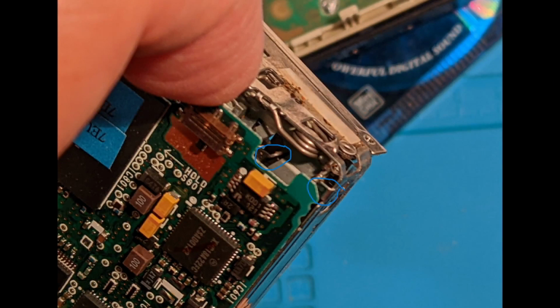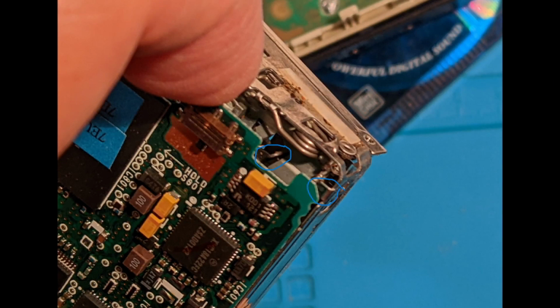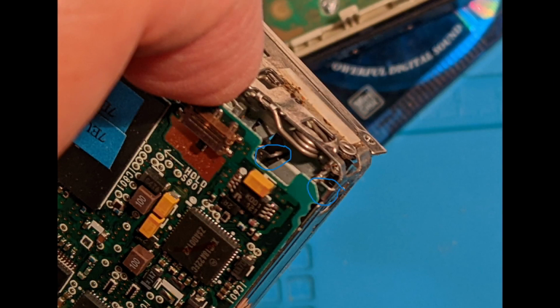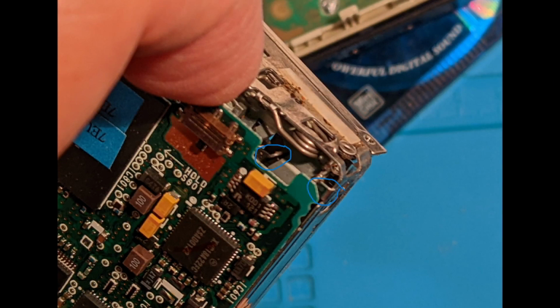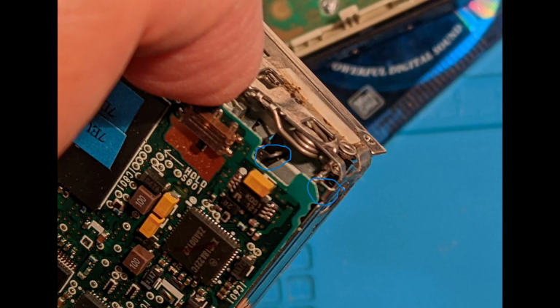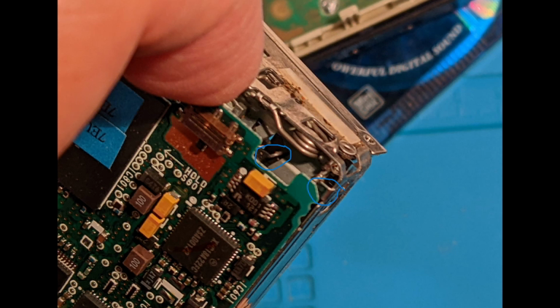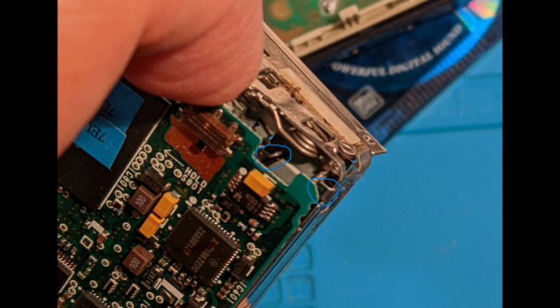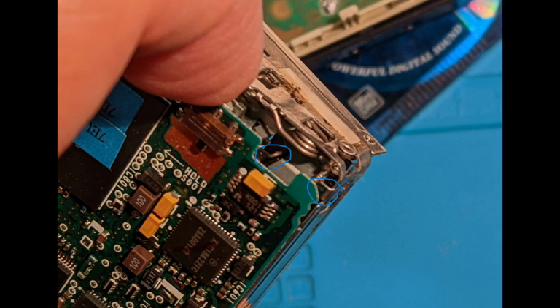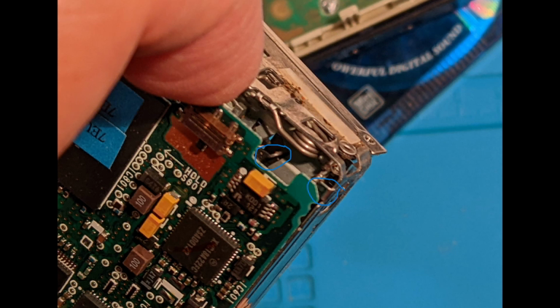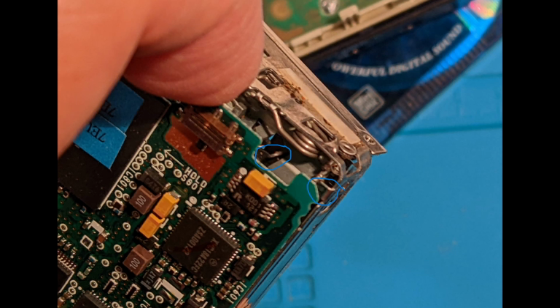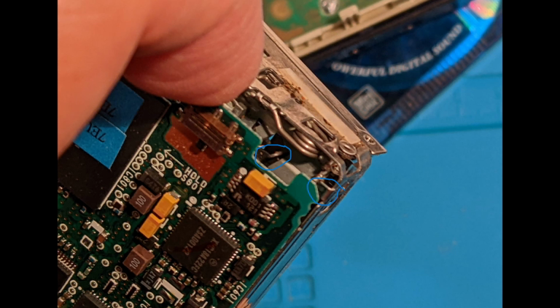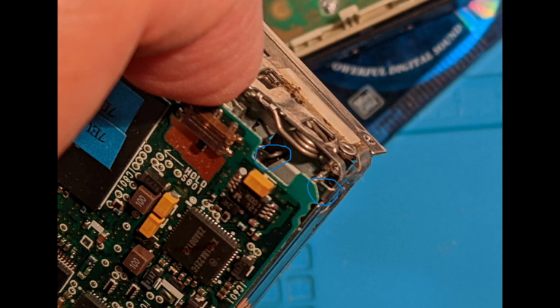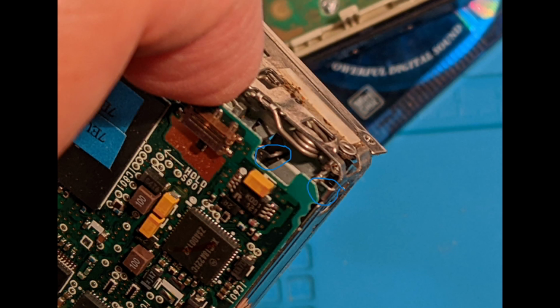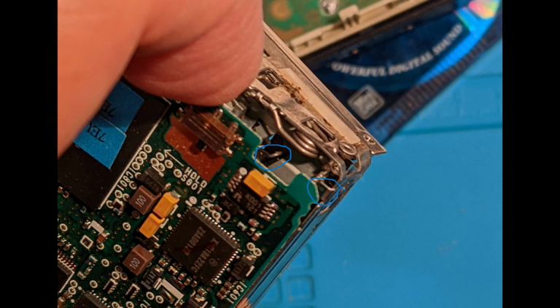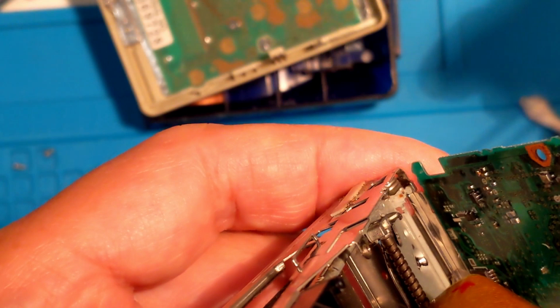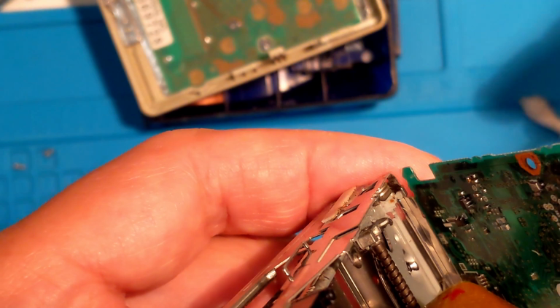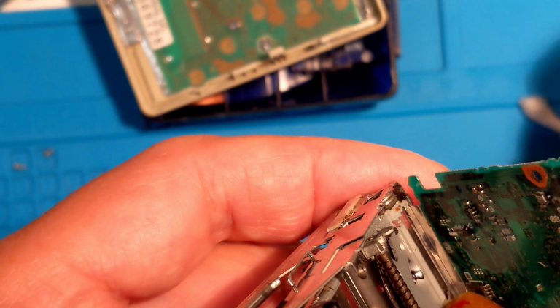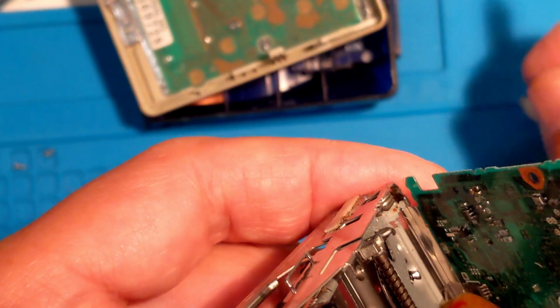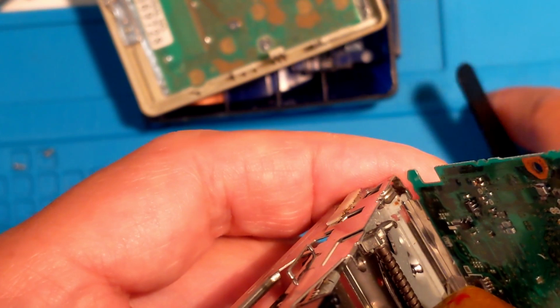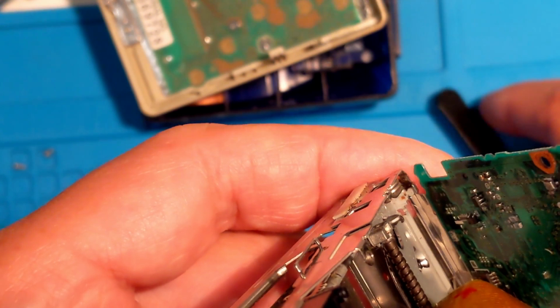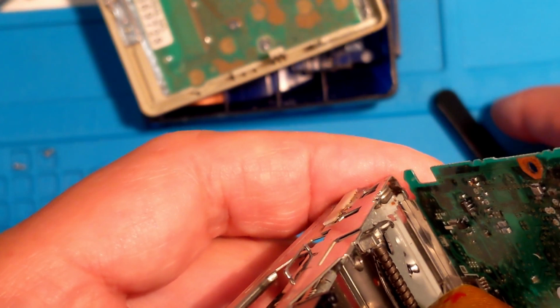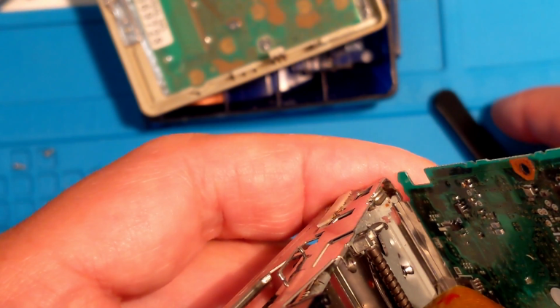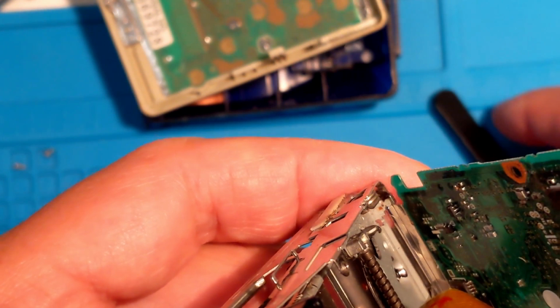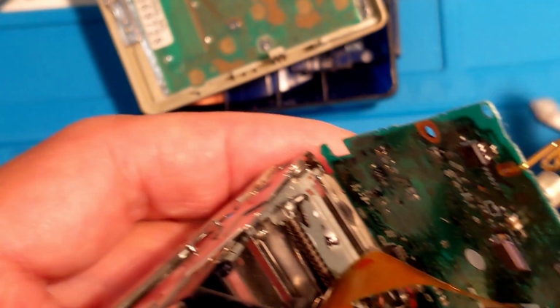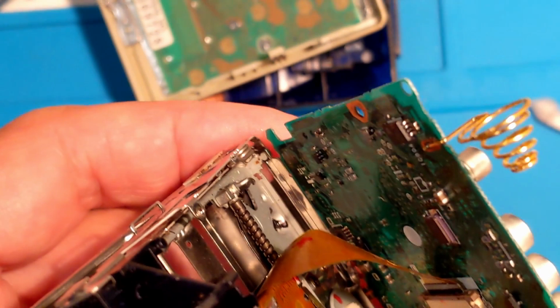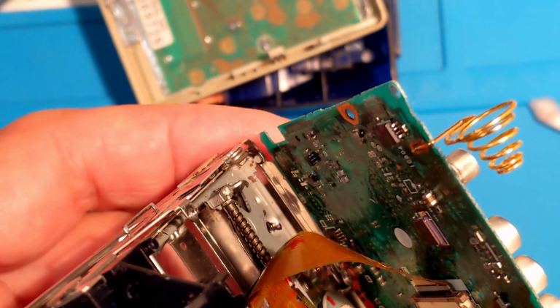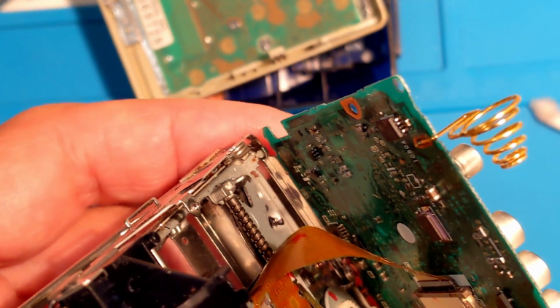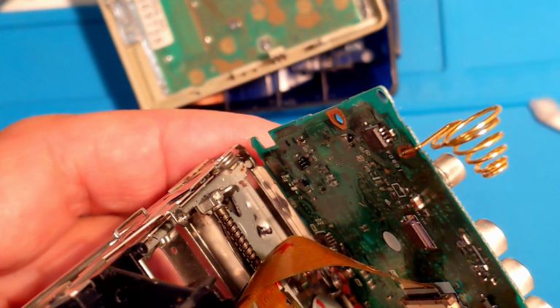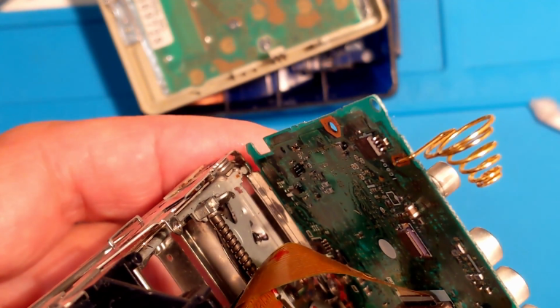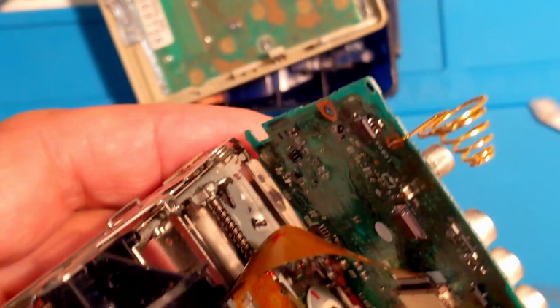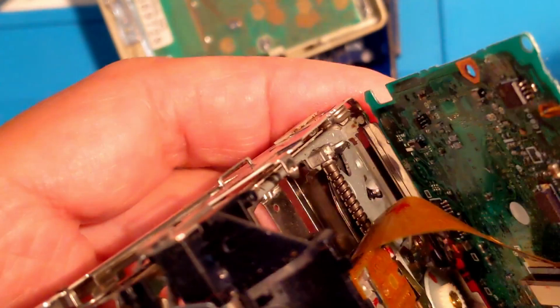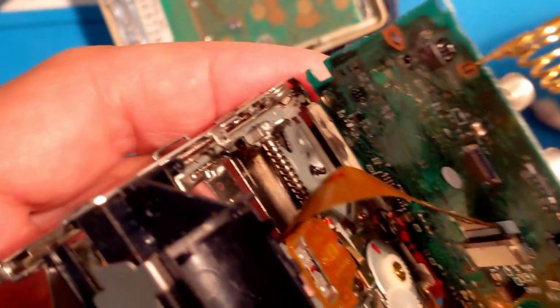Here's another view. We're connecting a spring from the frame to that arm in the center of the picture. I had a junk MZ-R700 that has a similar mechanism, so I took that spring.